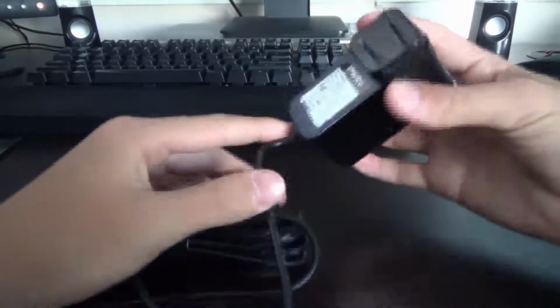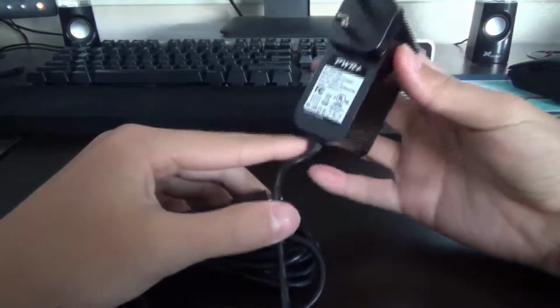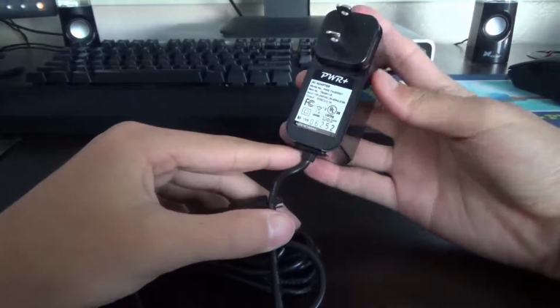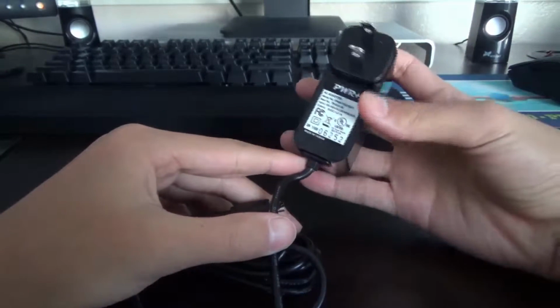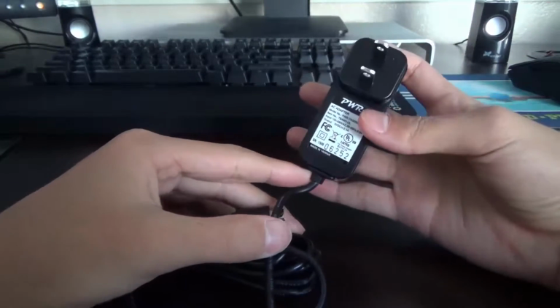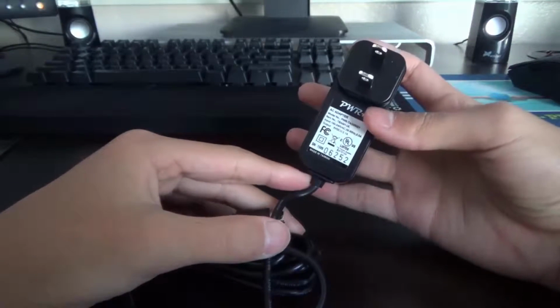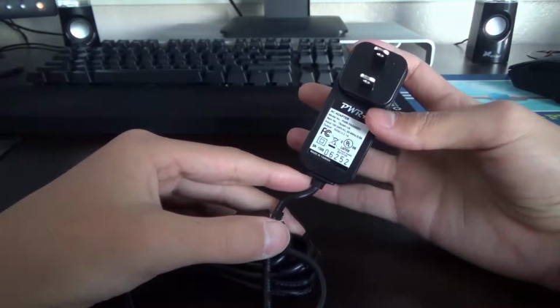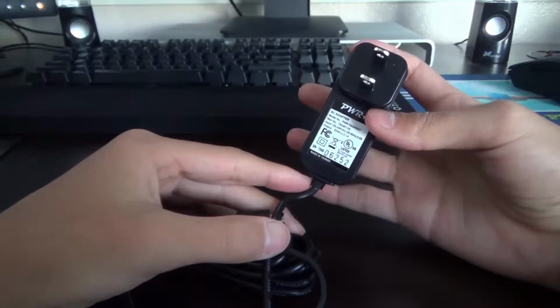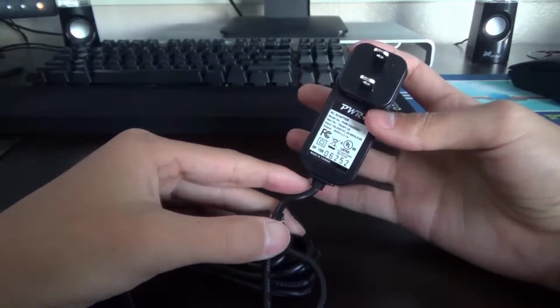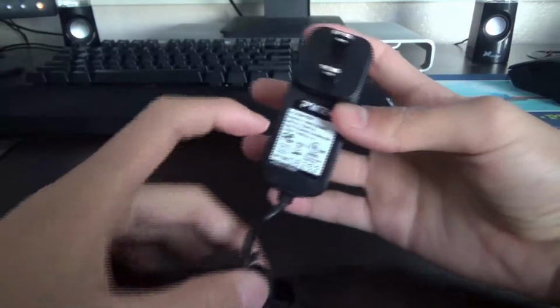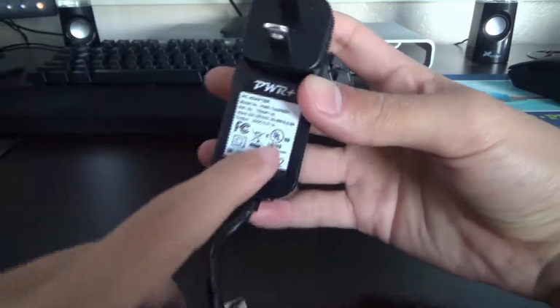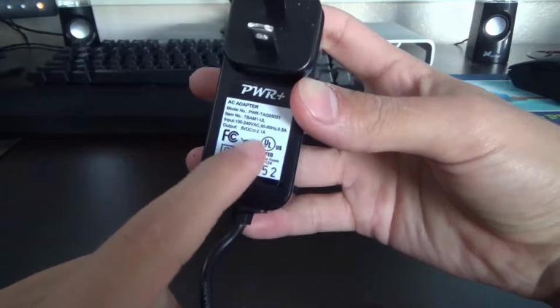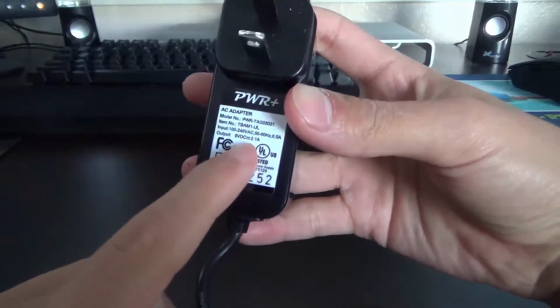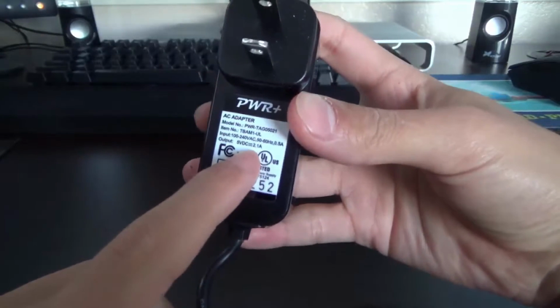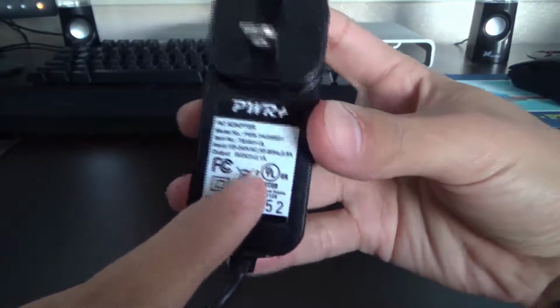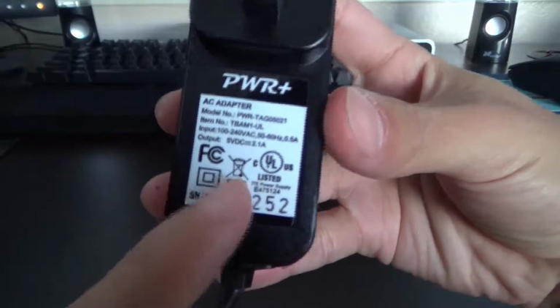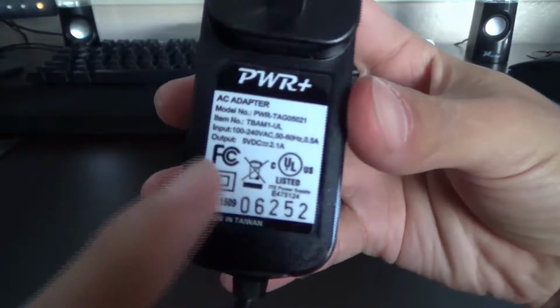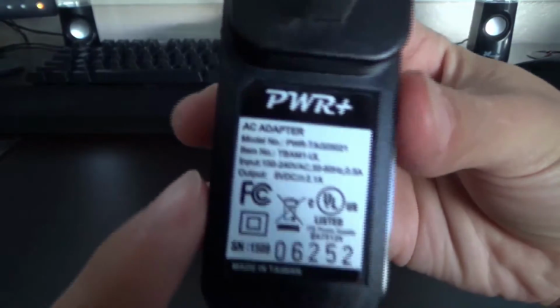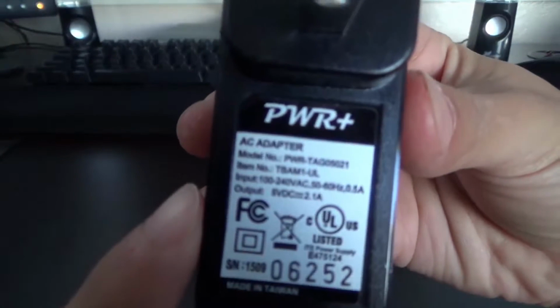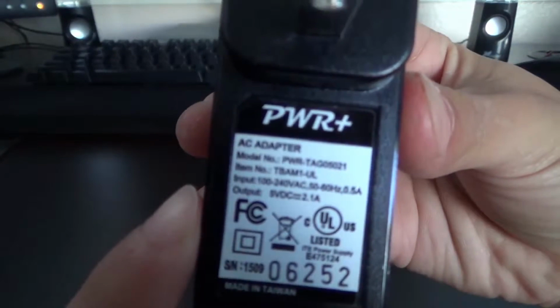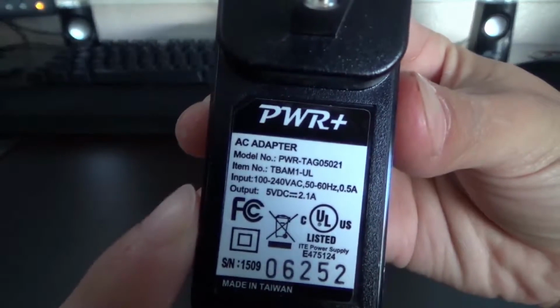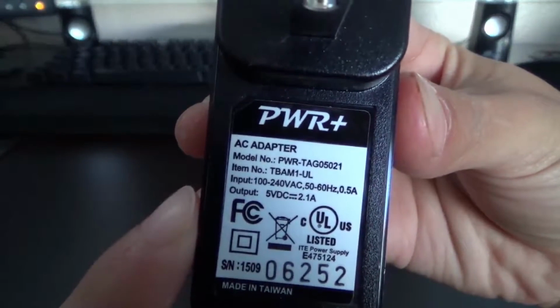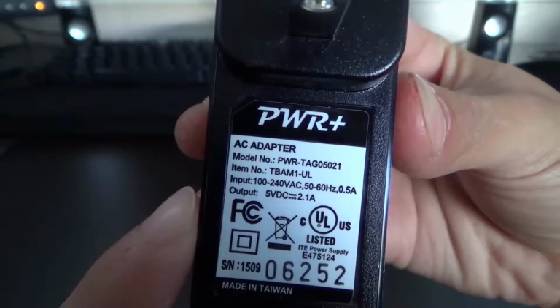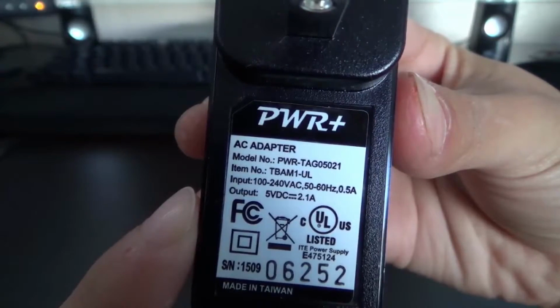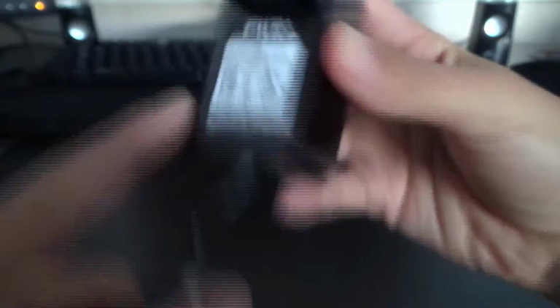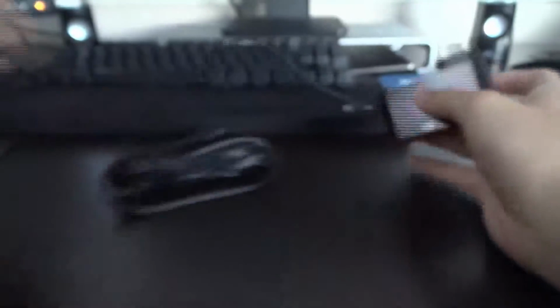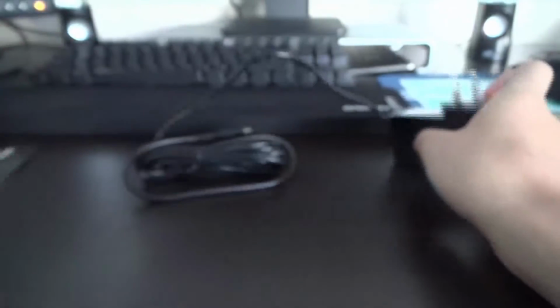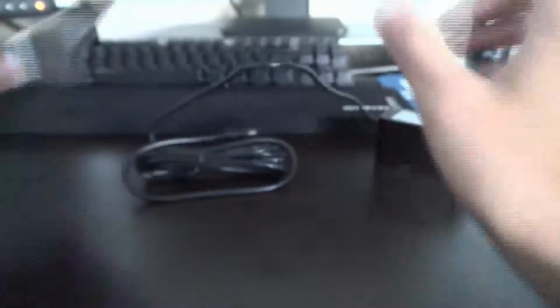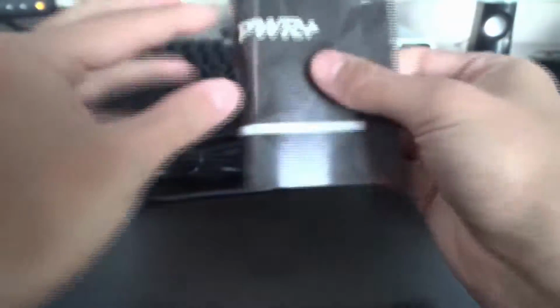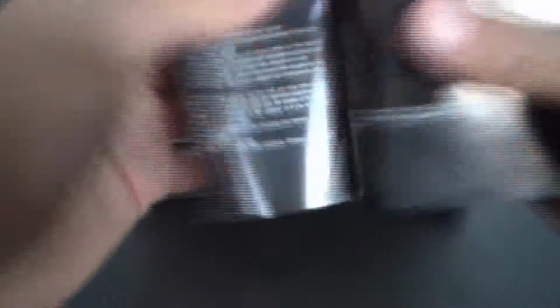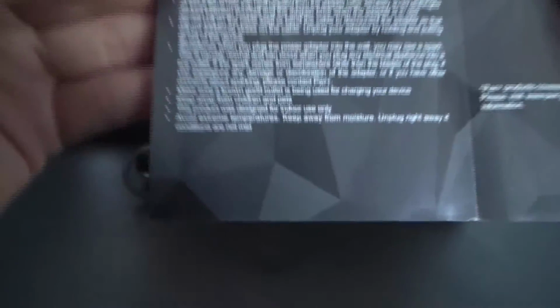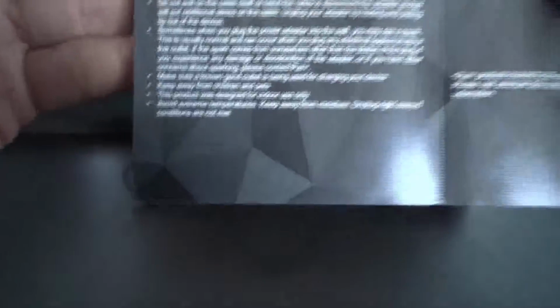Looking at some of the contents on the front, it seems that it actually has a faster output than most other chargers at 2.1 amps. So it is going to be charging your devices a little bit faster than some of your other chargers.